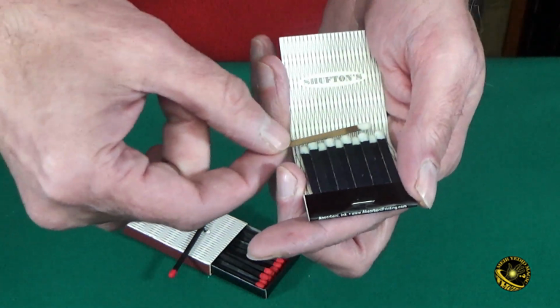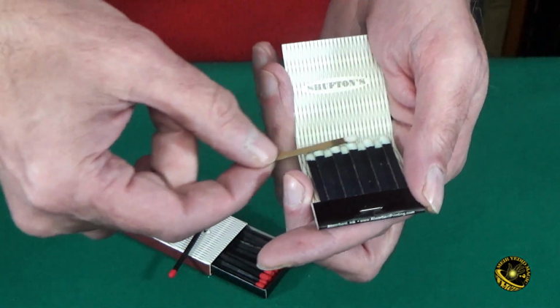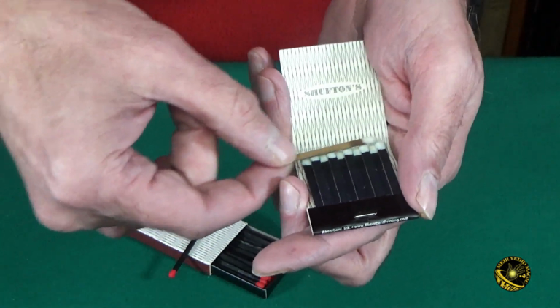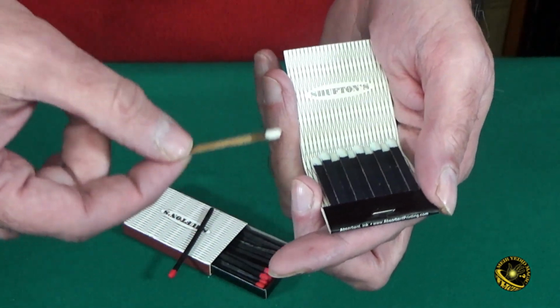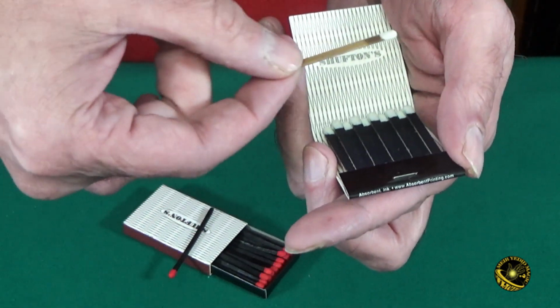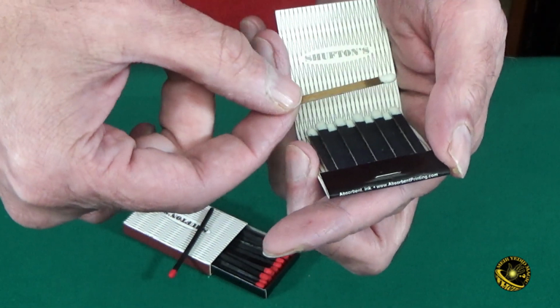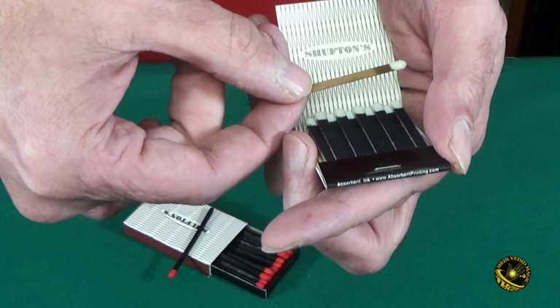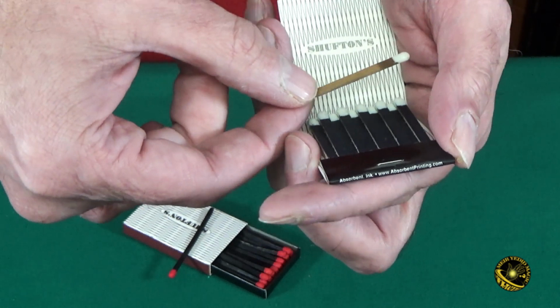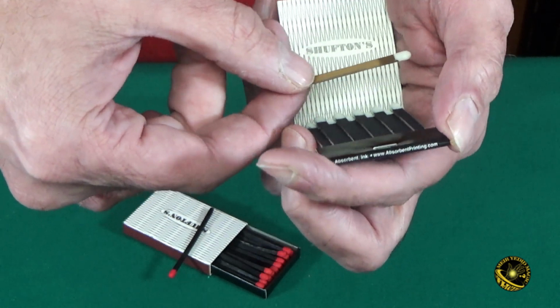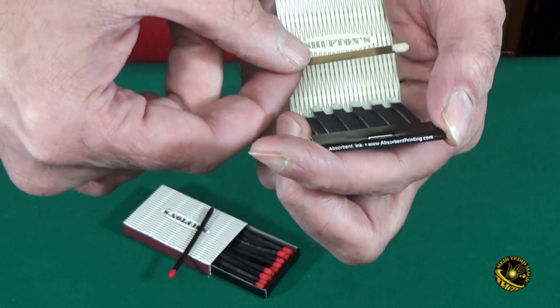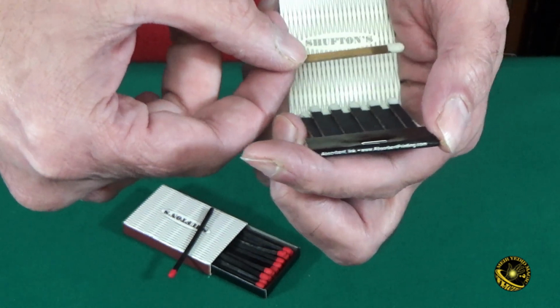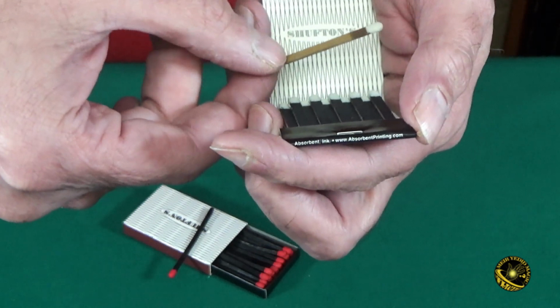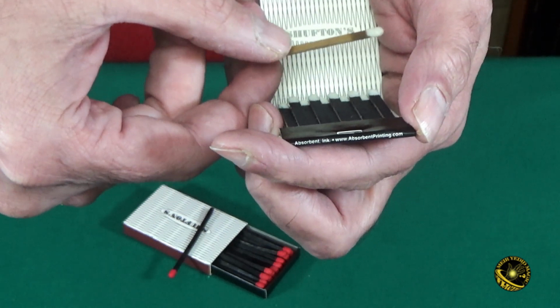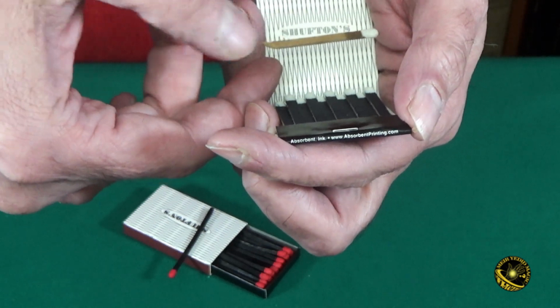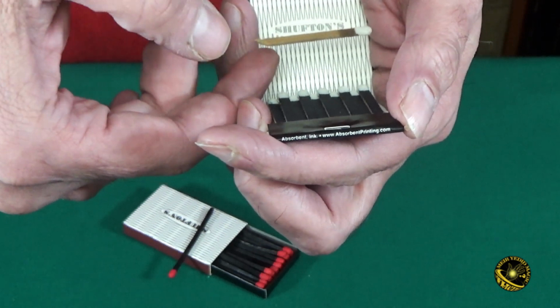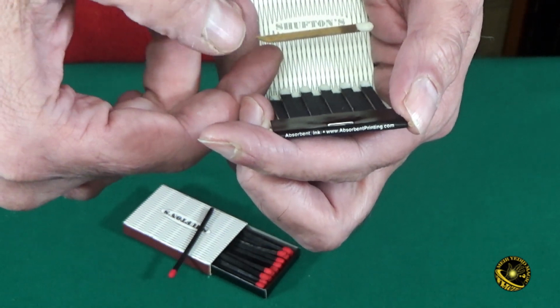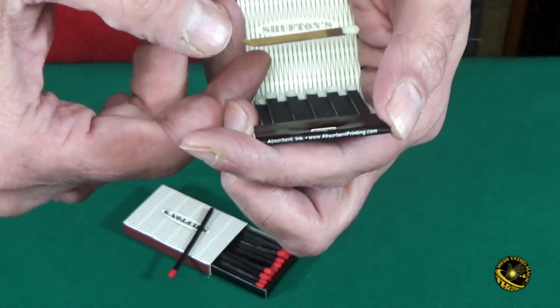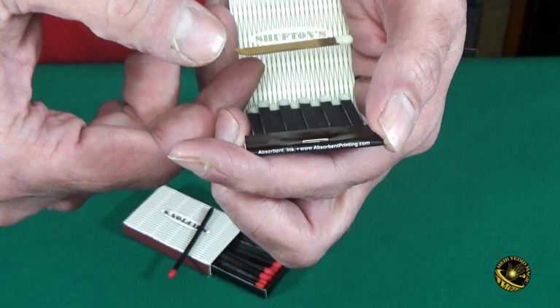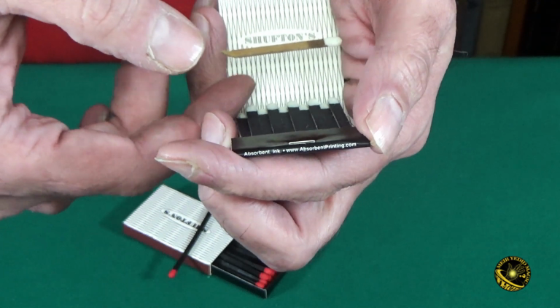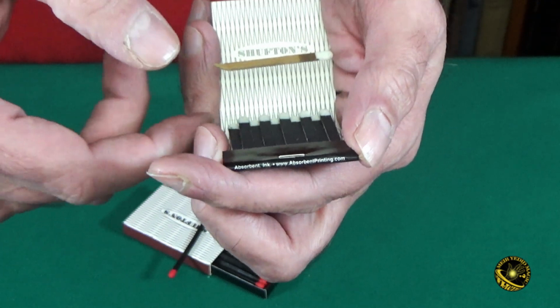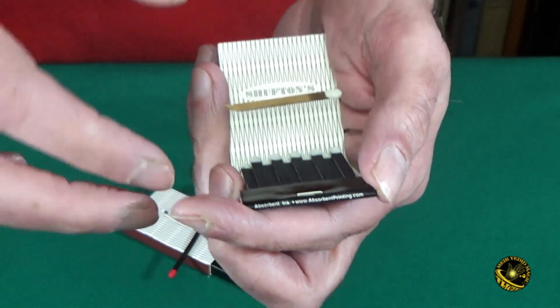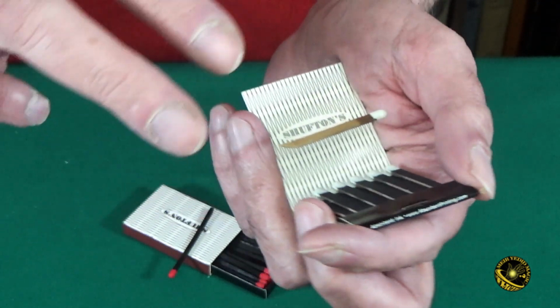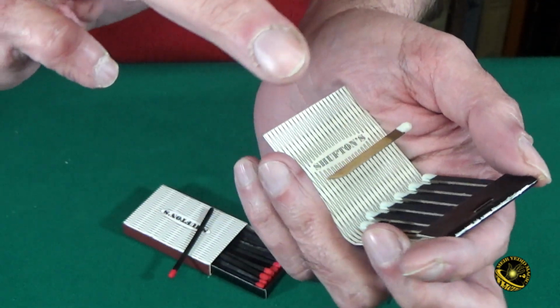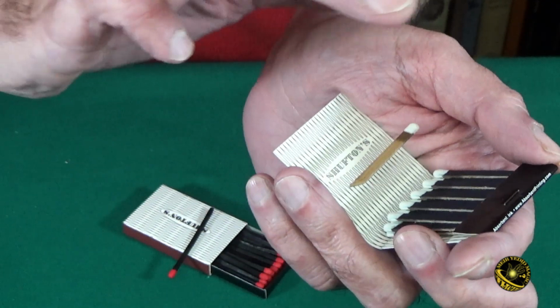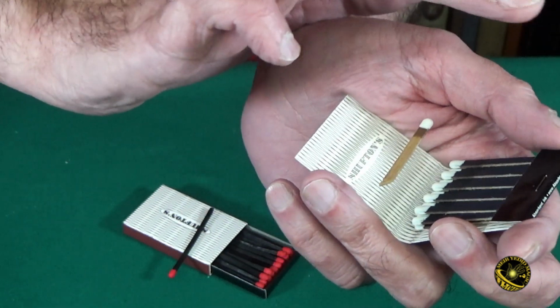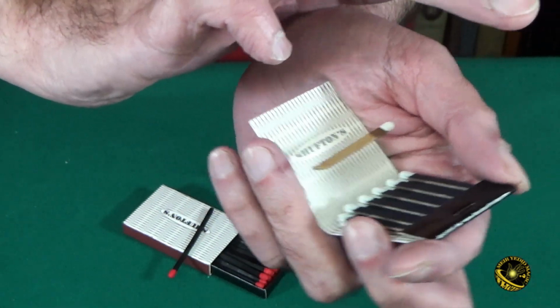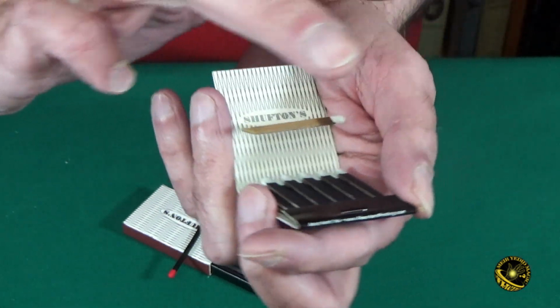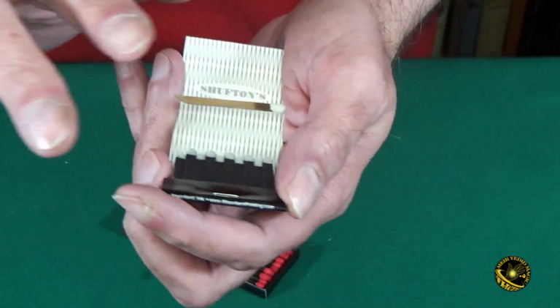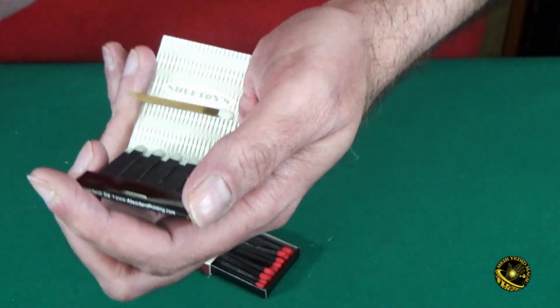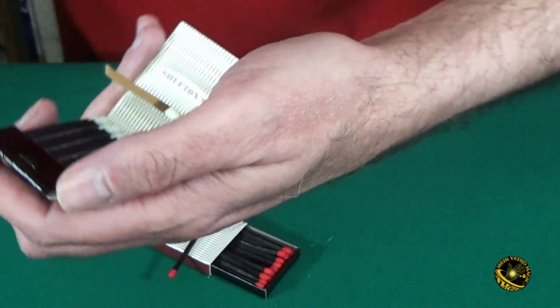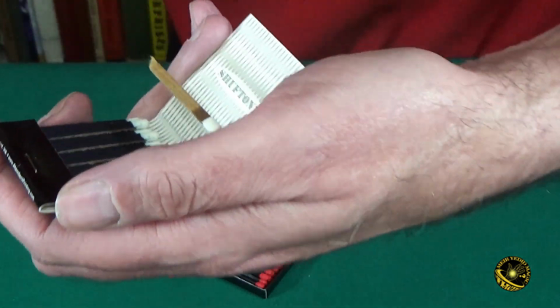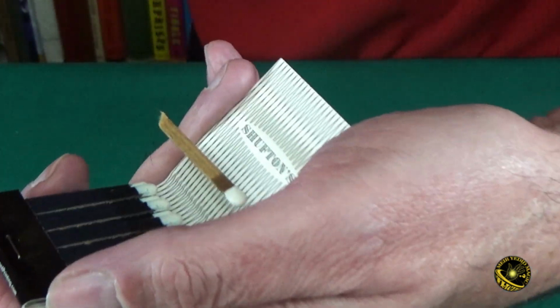For example, if we rub the sticks together, we create kind of a field — almost an interesting field where I can balance the match in thin air. As you can see, it's completely floating.